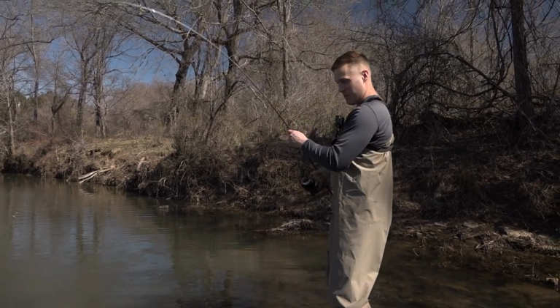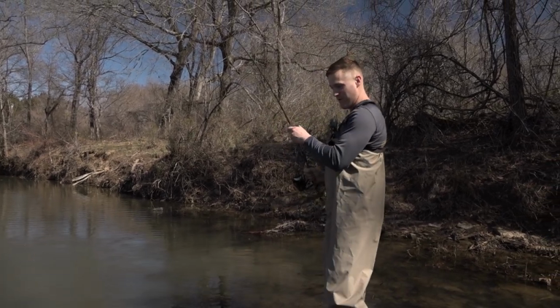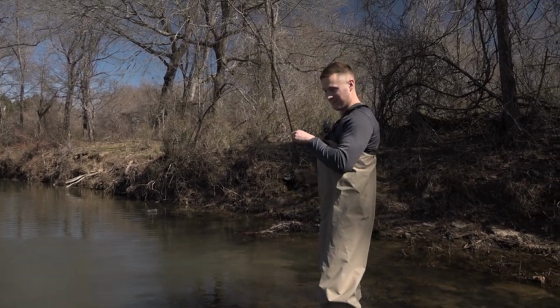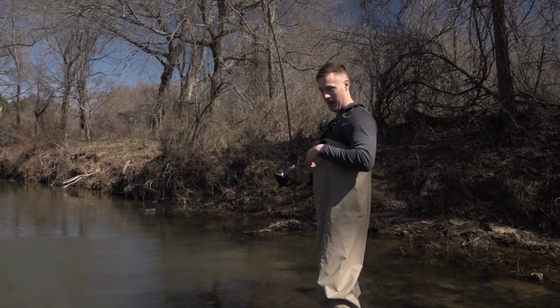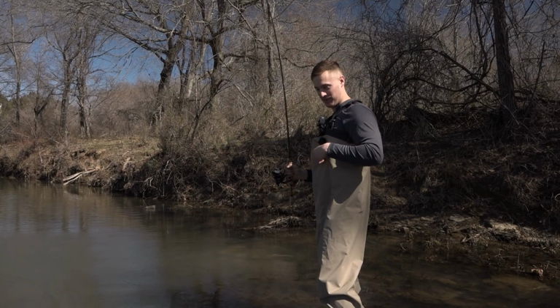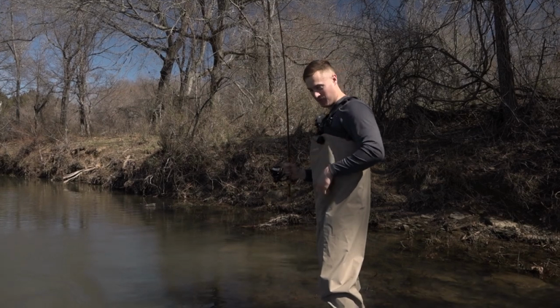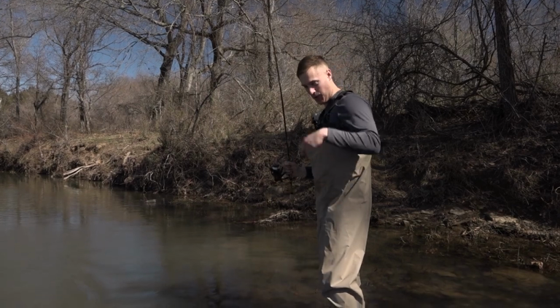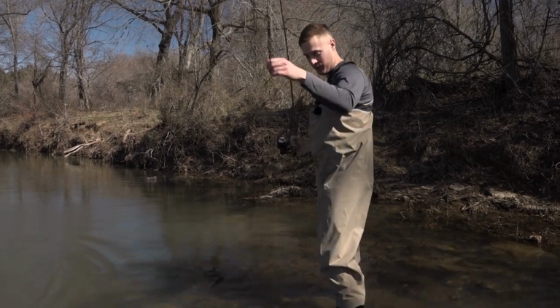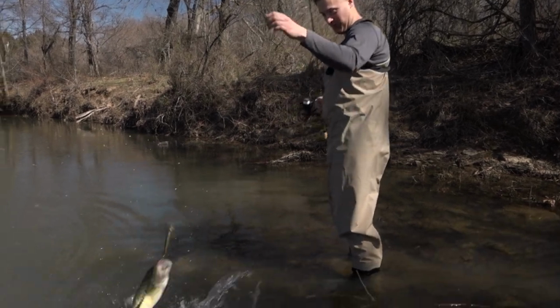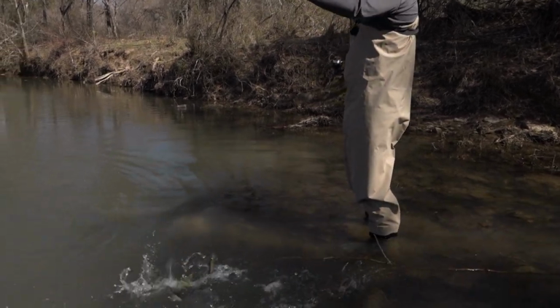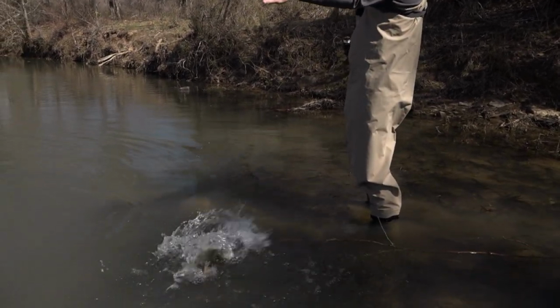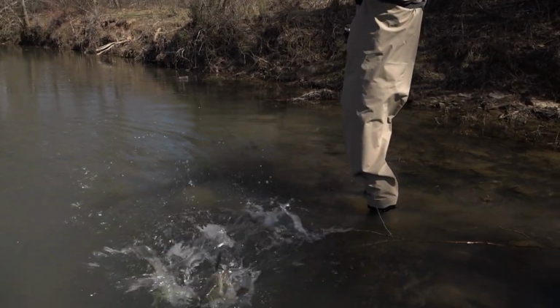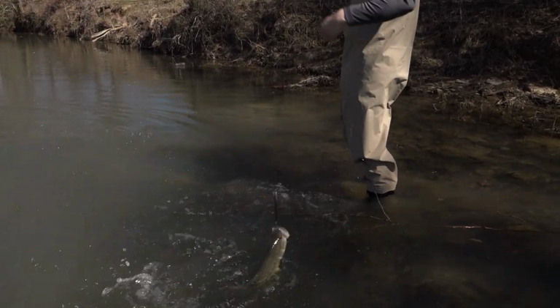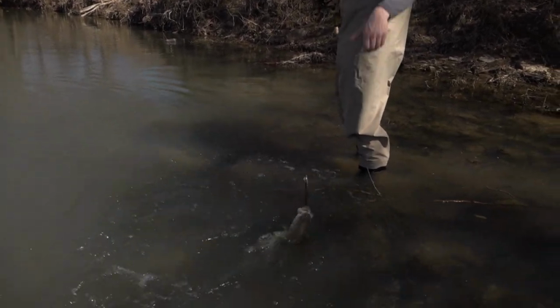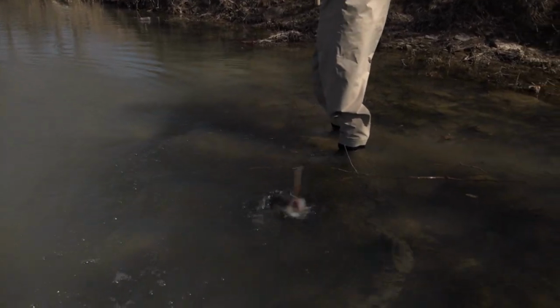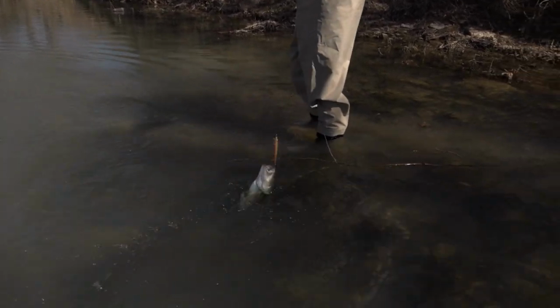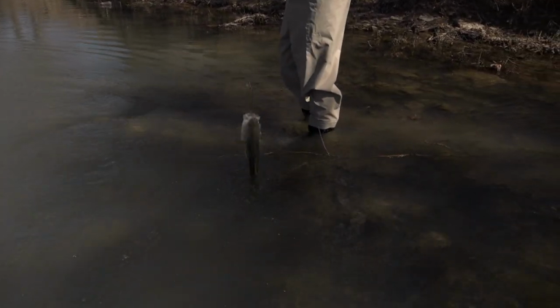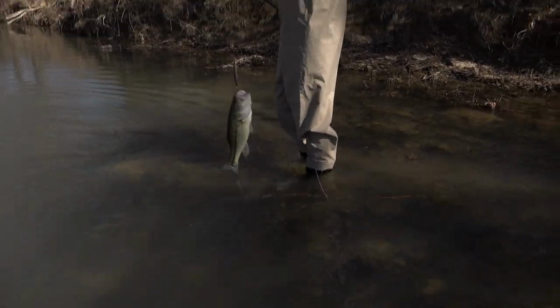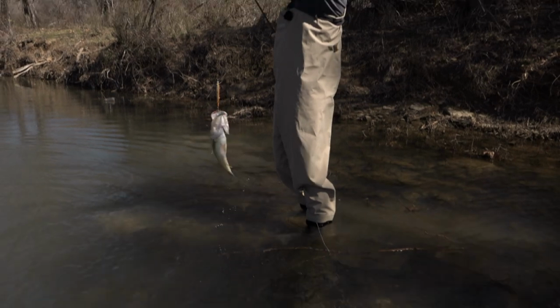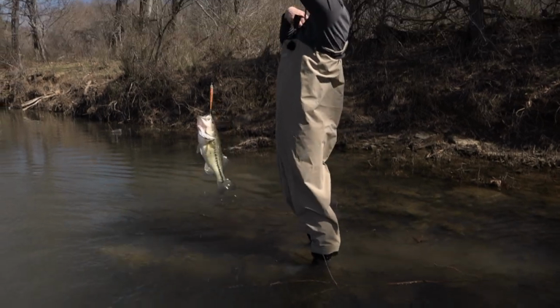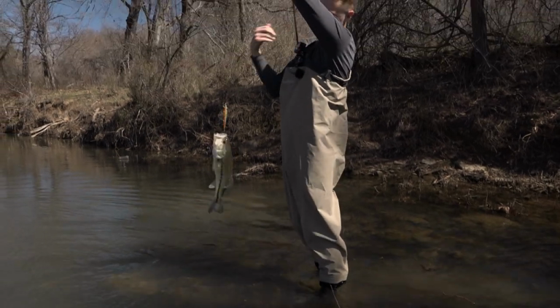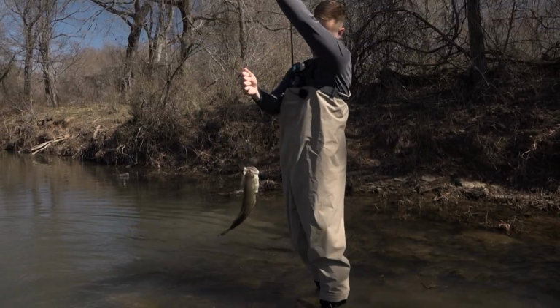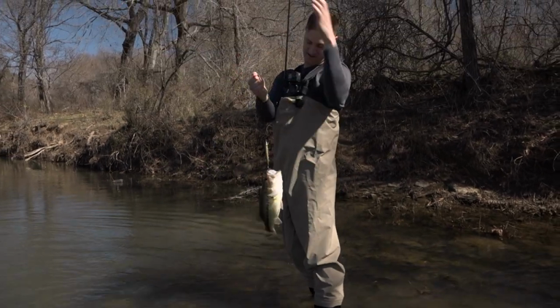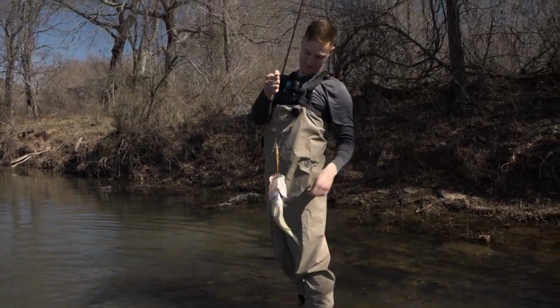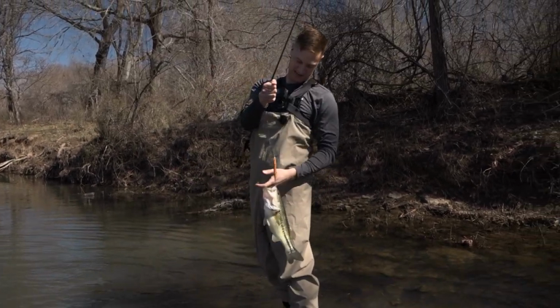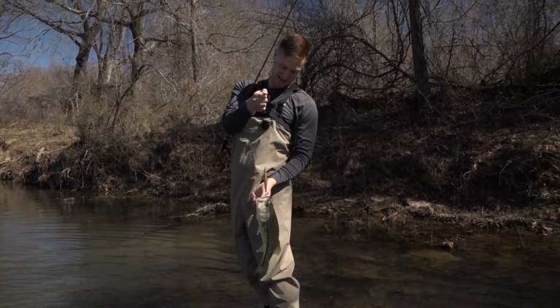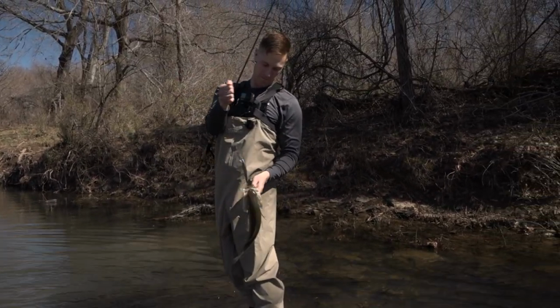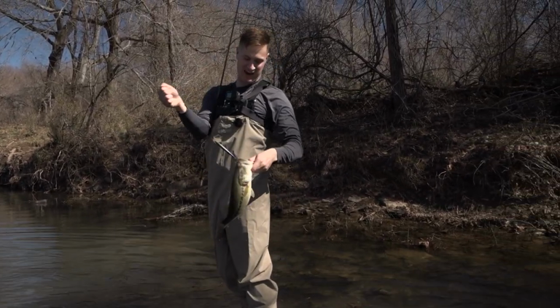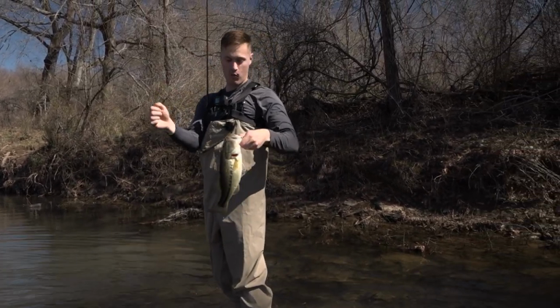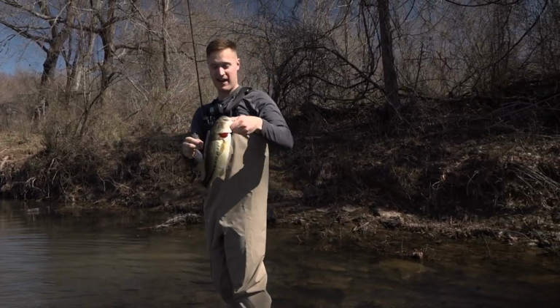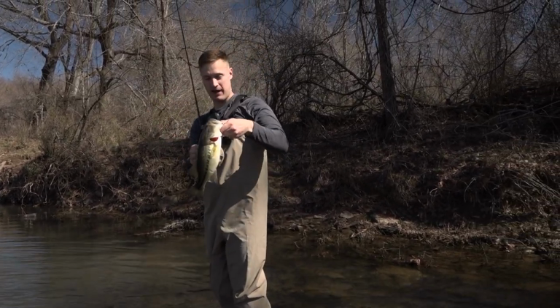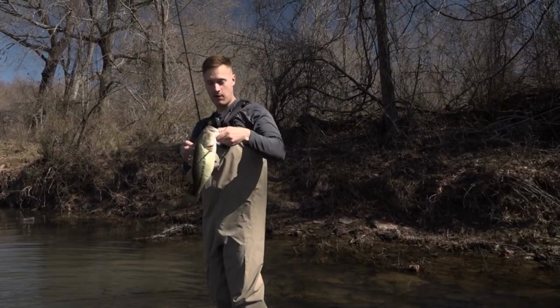You might not think you'd throw a floating rogue in the creek, but man, it'll catch them. Let's get you in here and talk about you — he's got some lipstick on, how about that! Man, what a nice bass.